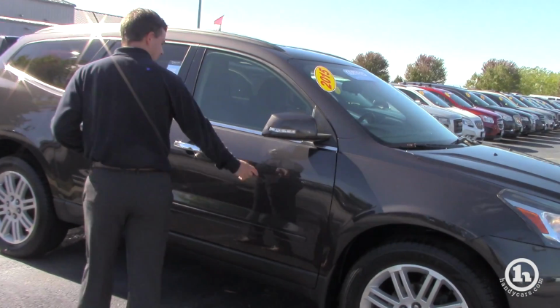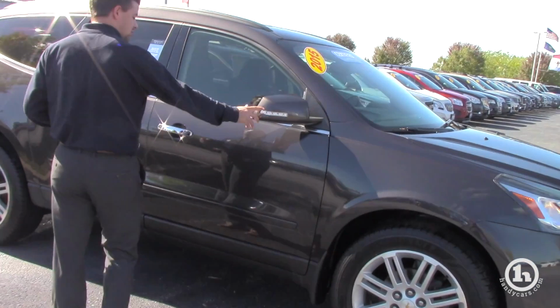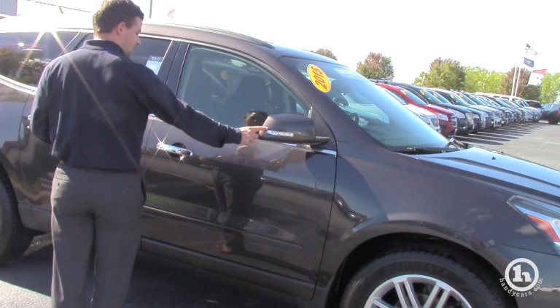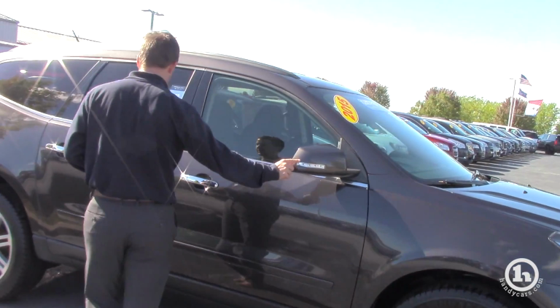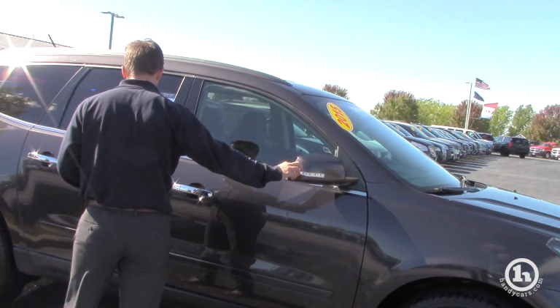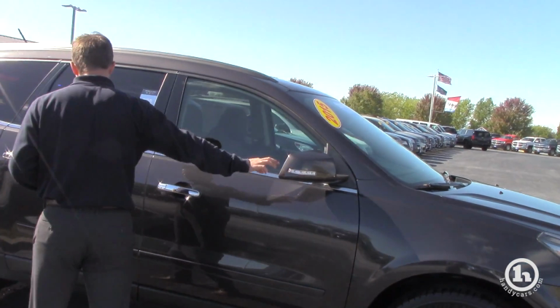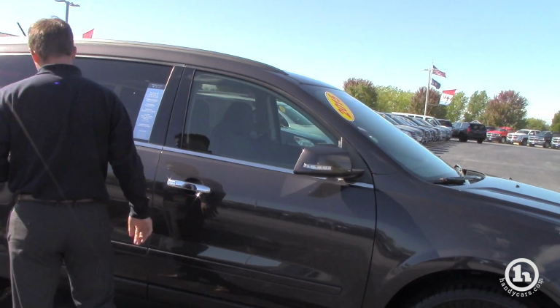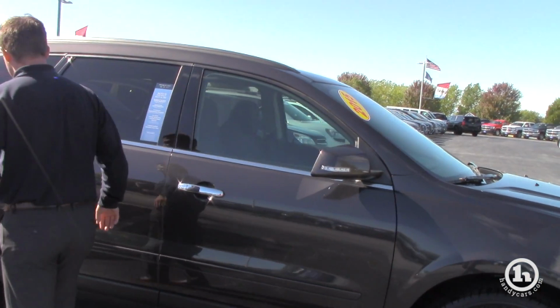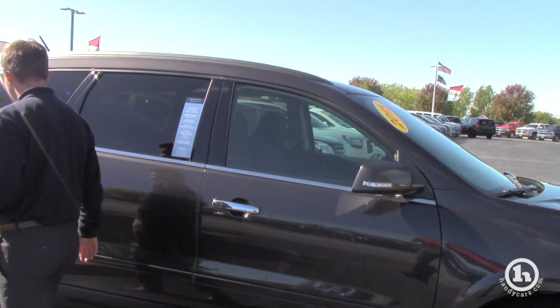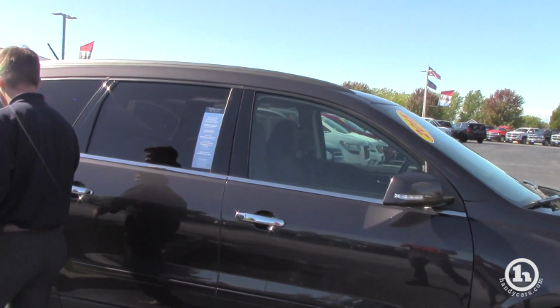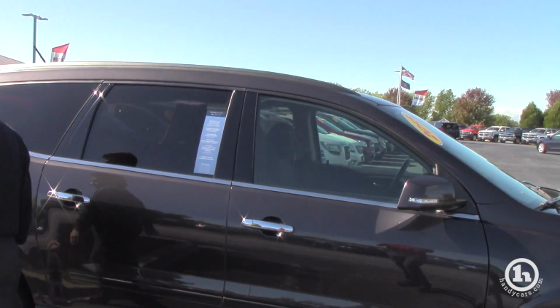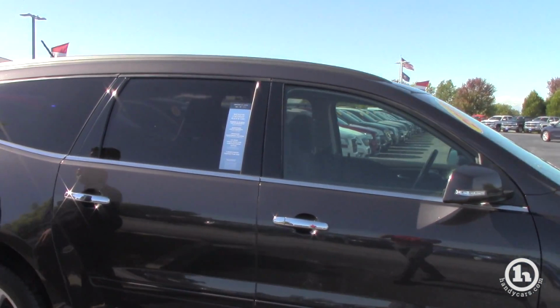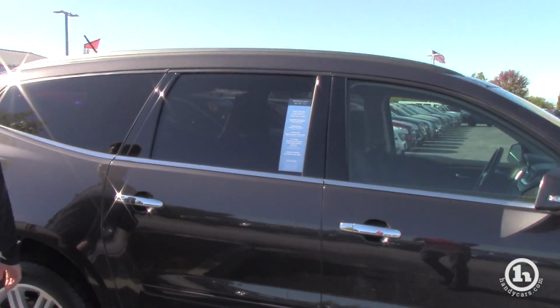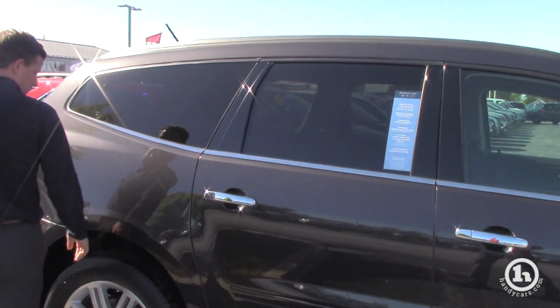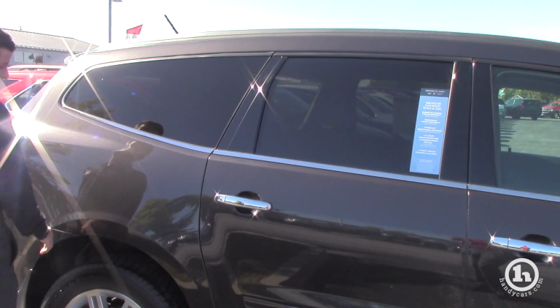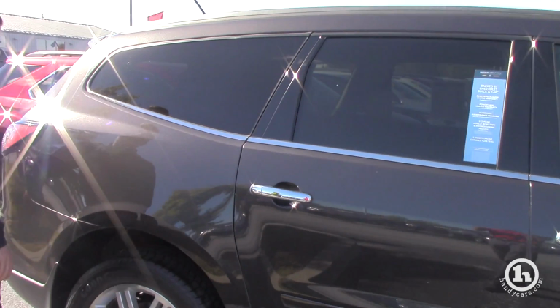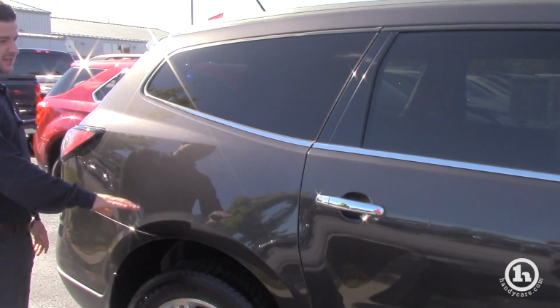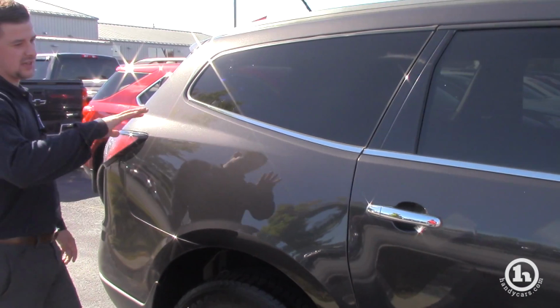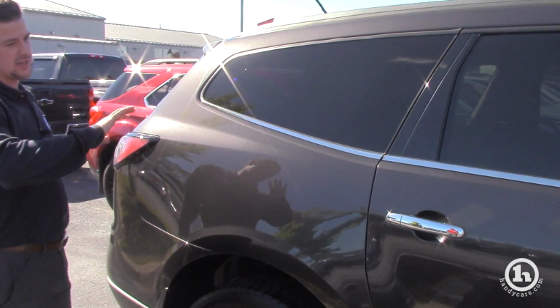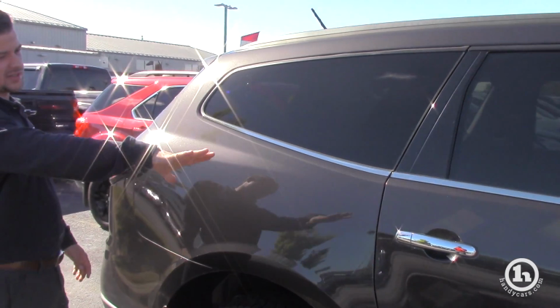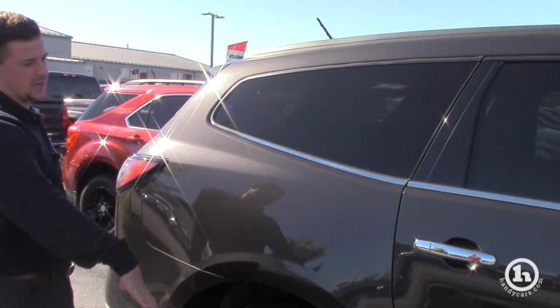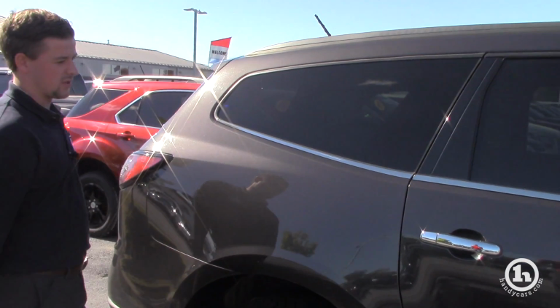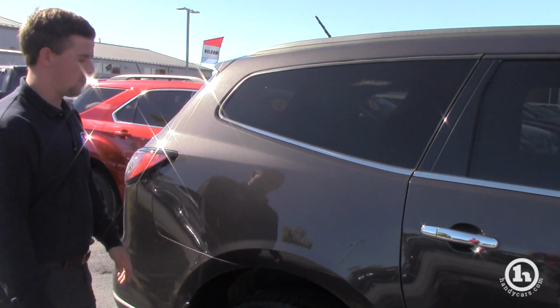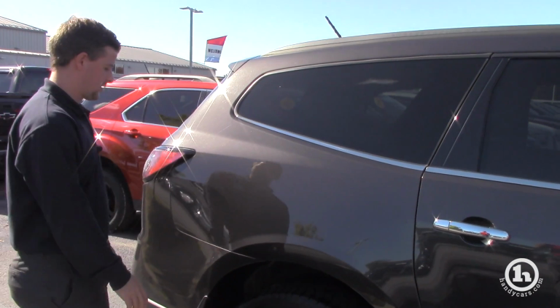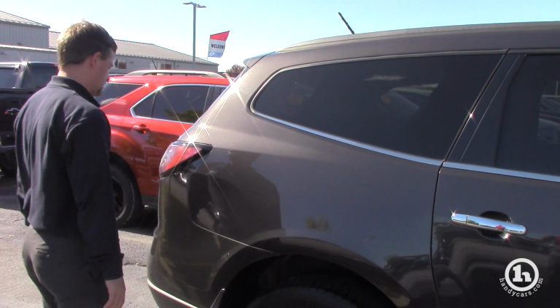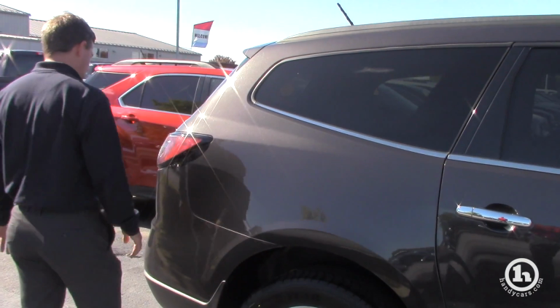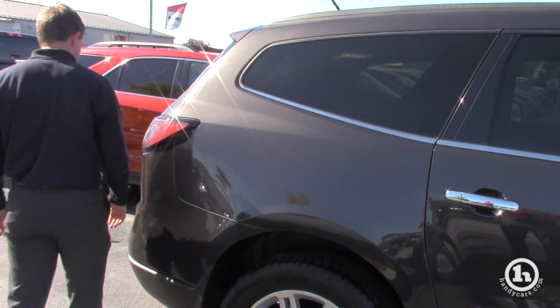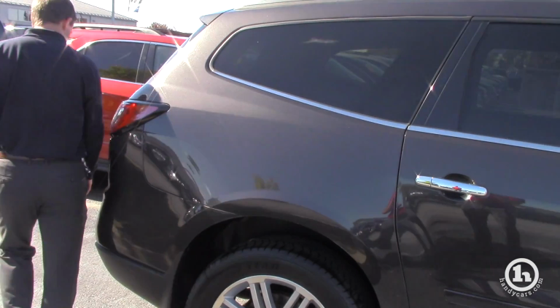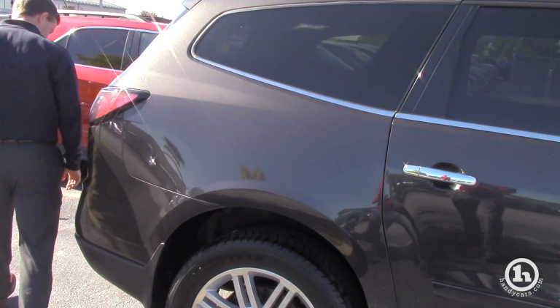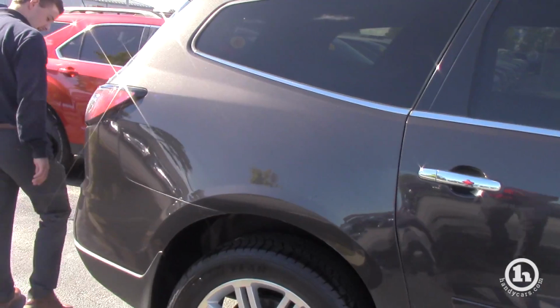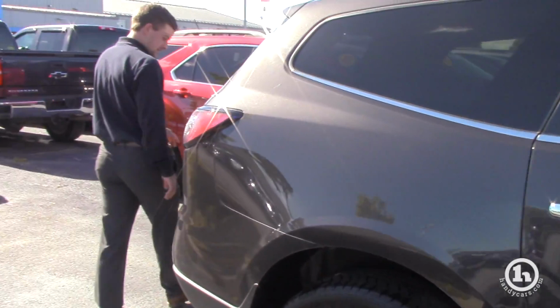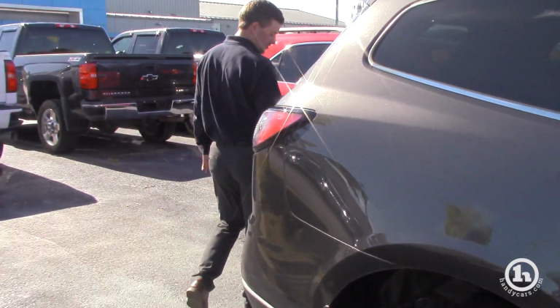We do have our blinker lights on the outside of the mirror there for you, so you can see this is a nice look. It is dressed up nicely with the chrome door handles. It is an LT.